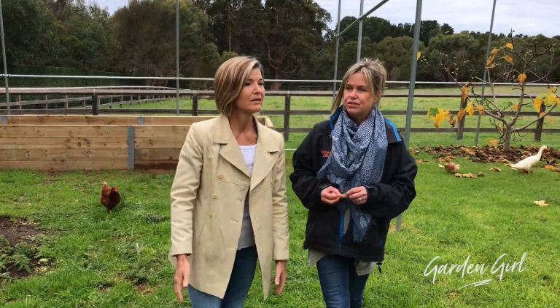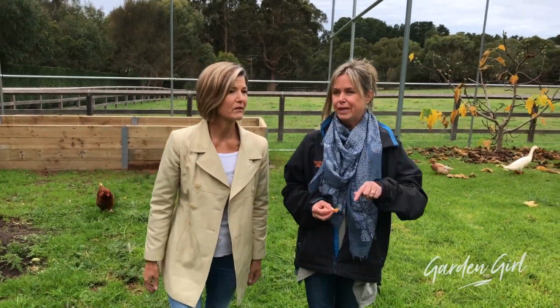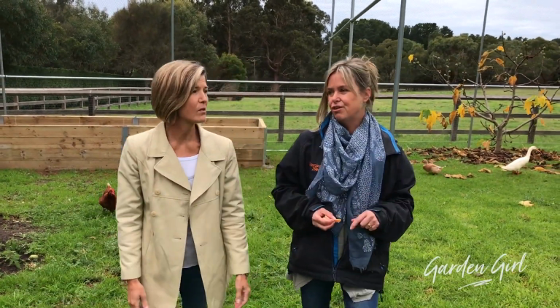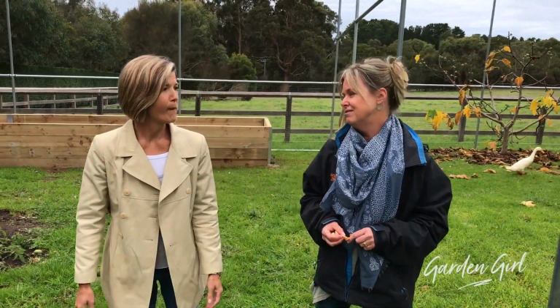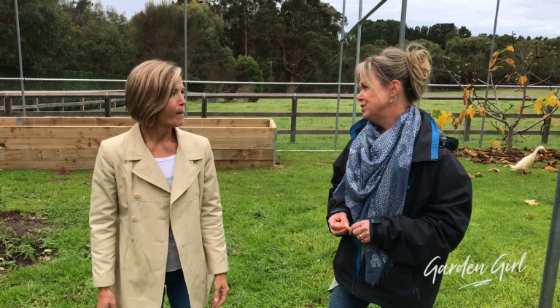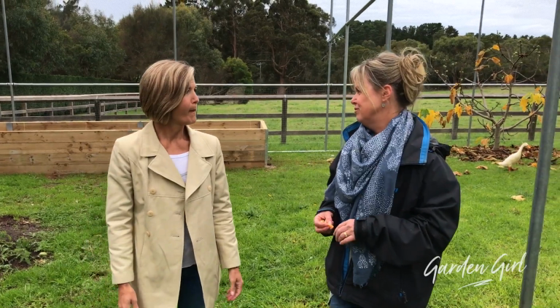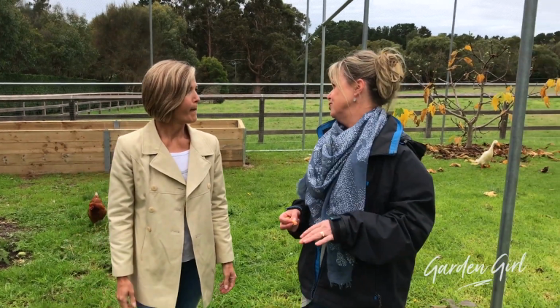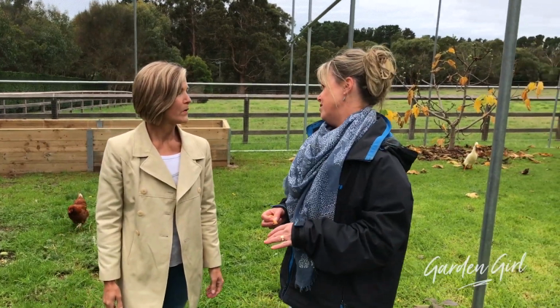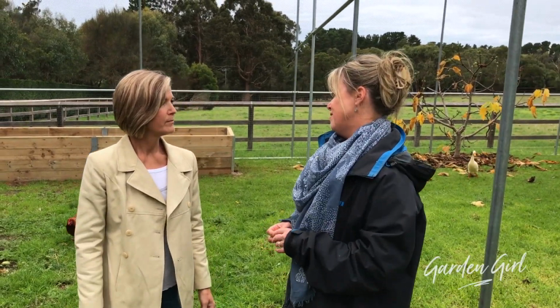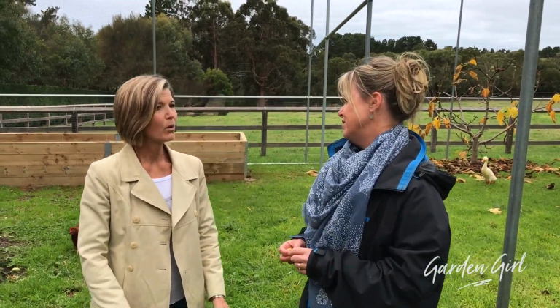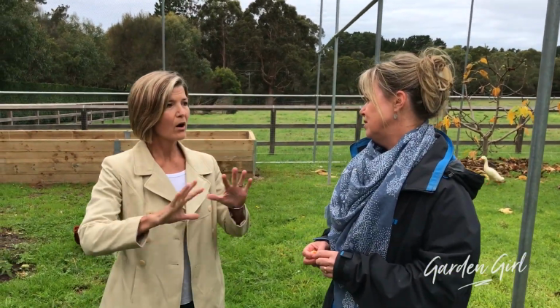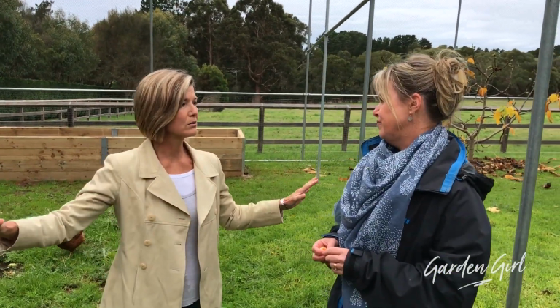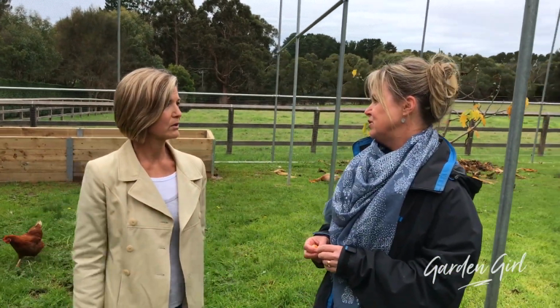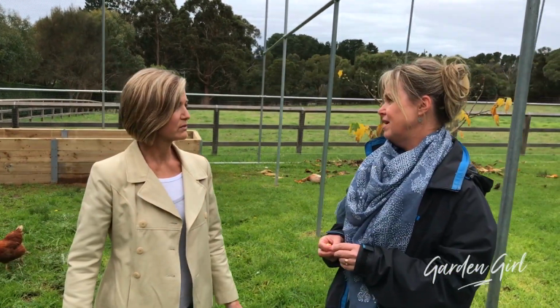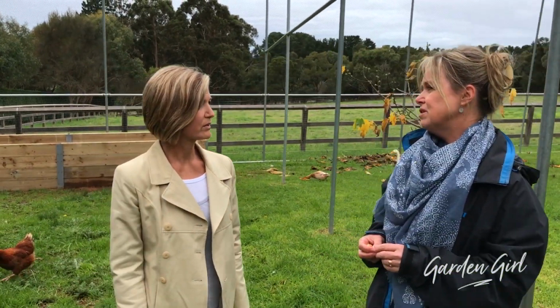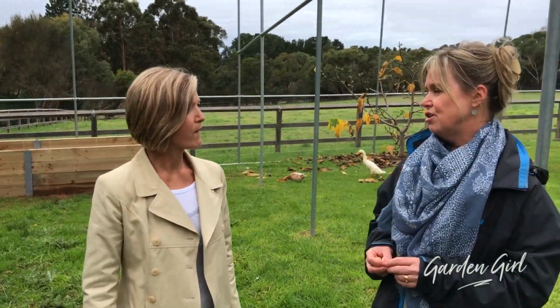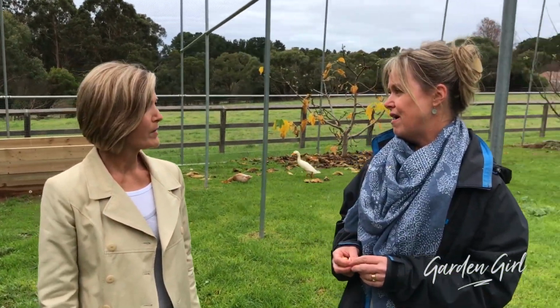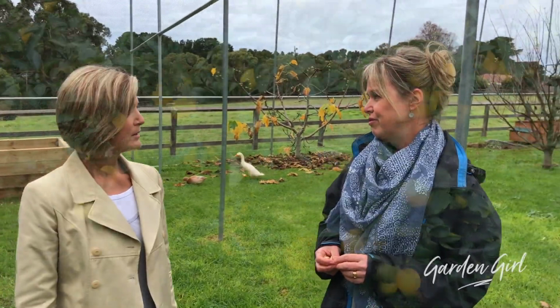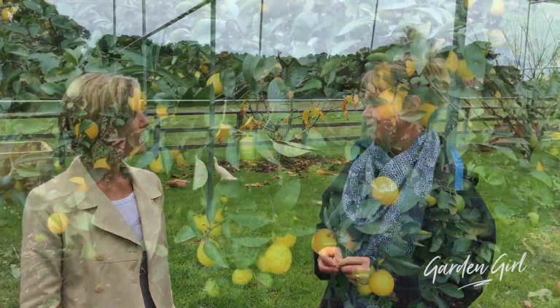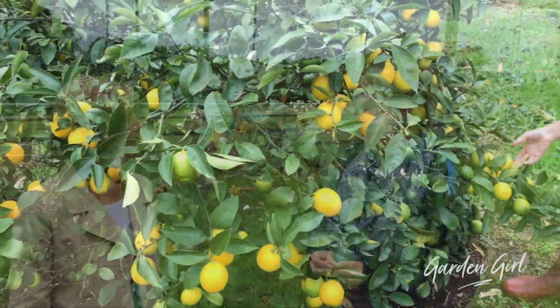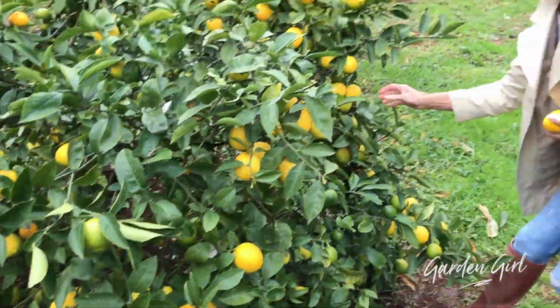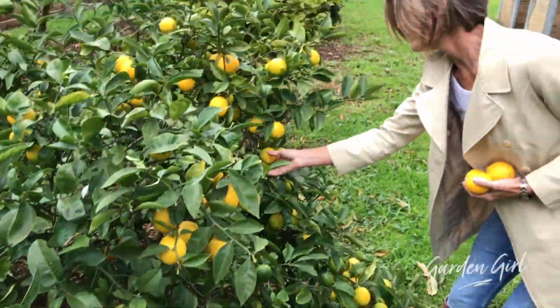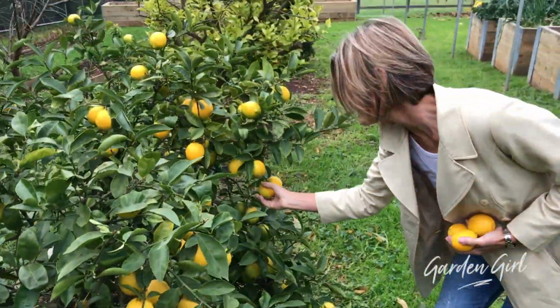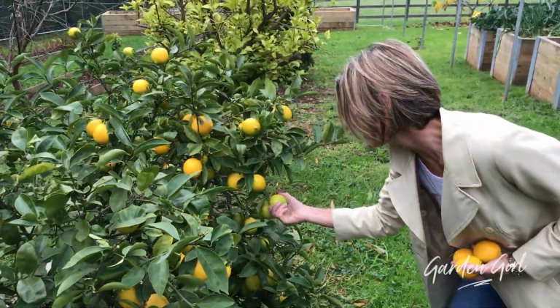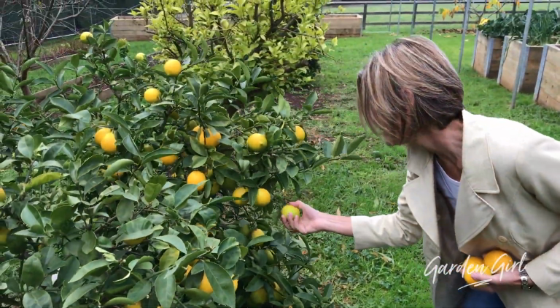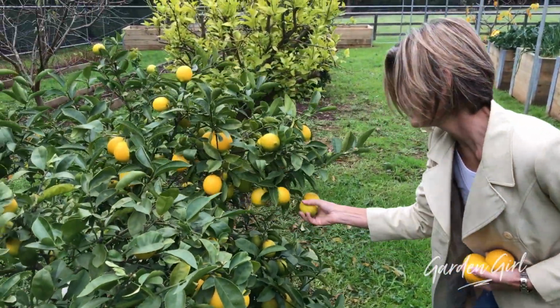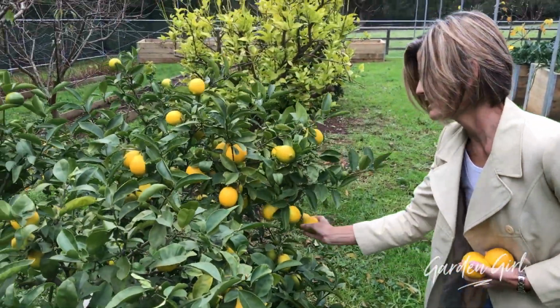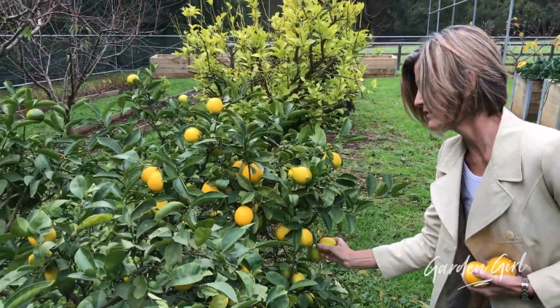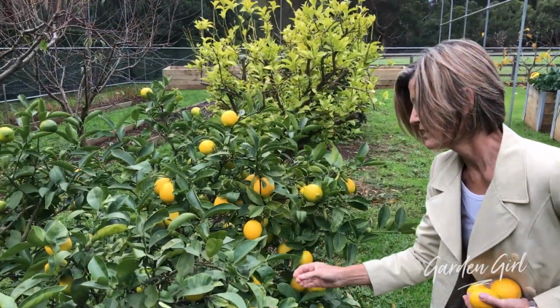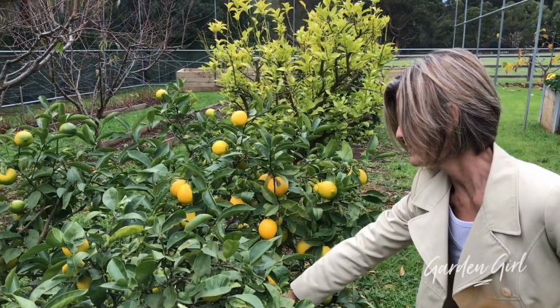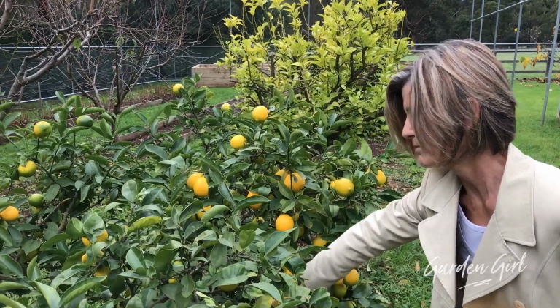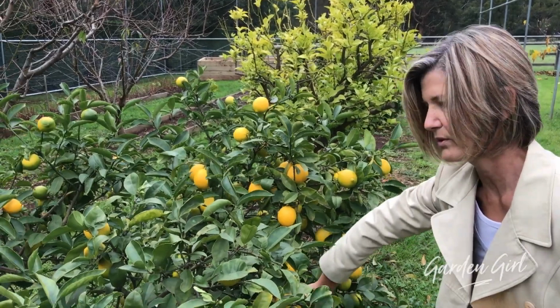Well, this used to be a cherry farm. This grew cherries - you had a whole lot of cherry trees? Yeah, this was like a cherry farm before we bought it. That's why it's called Cherry Tree Farm. Cherry Tree Farm, what a cute name. The soil's really good.